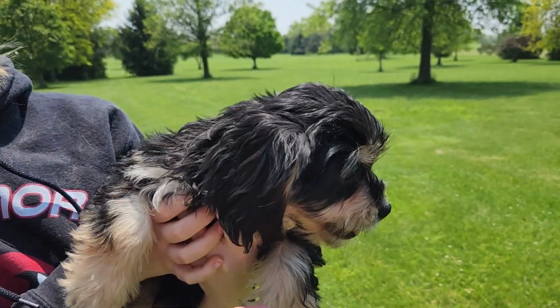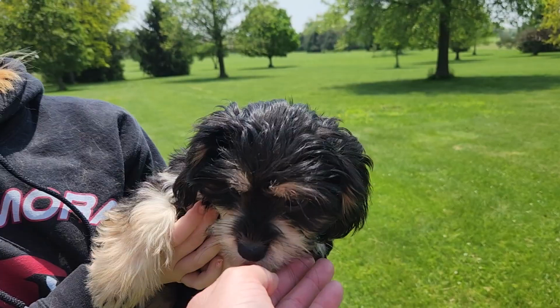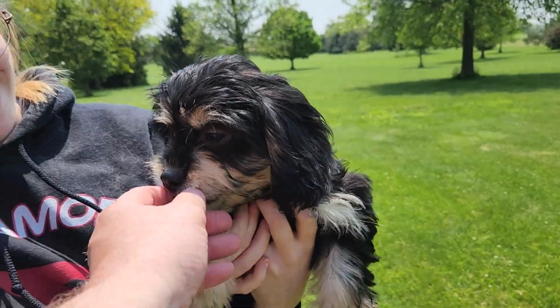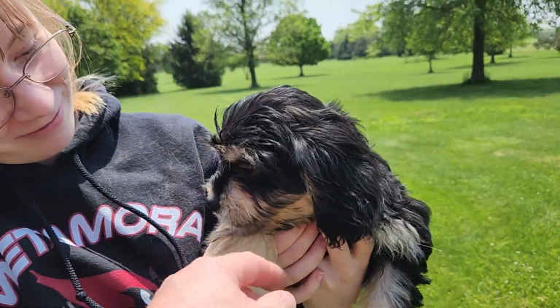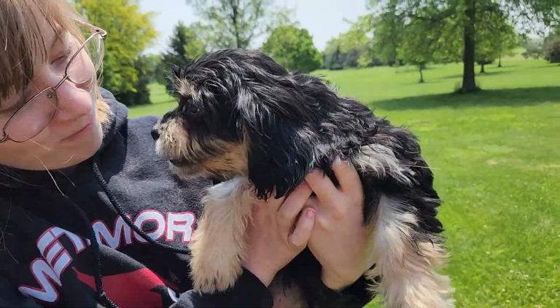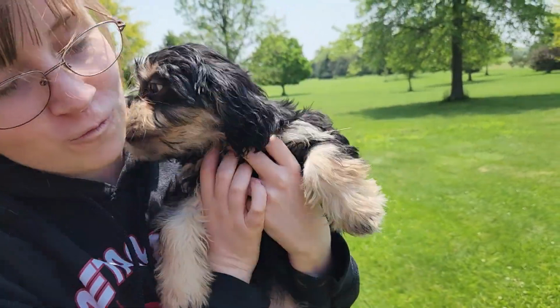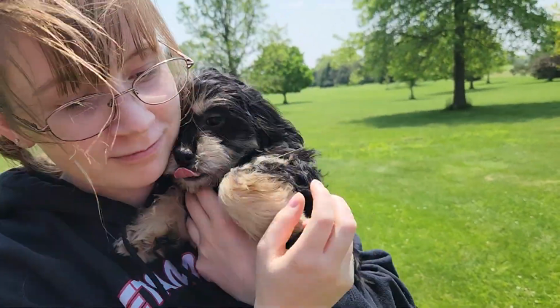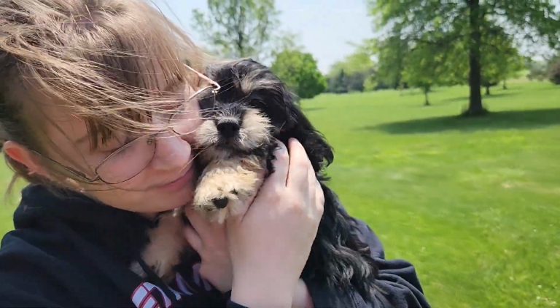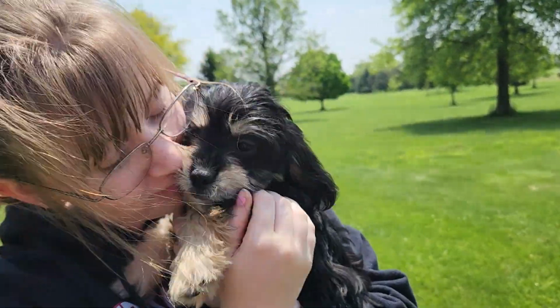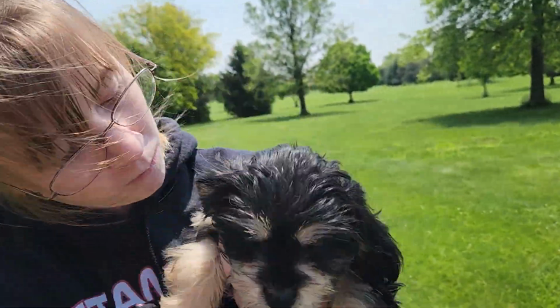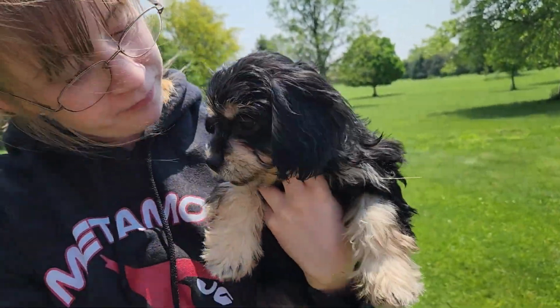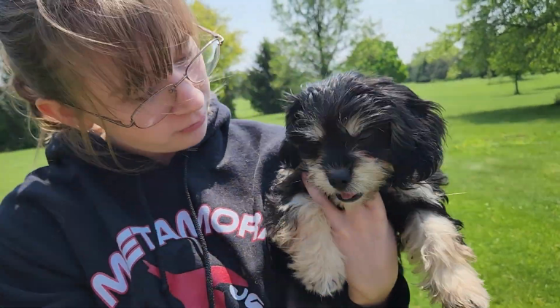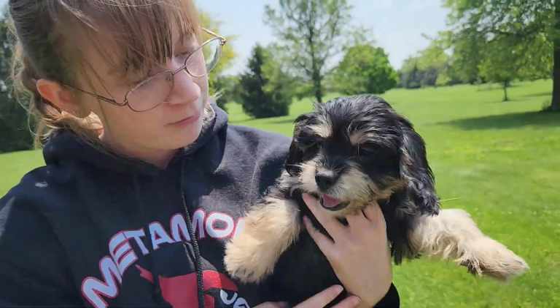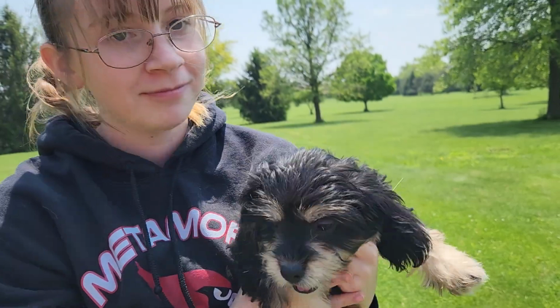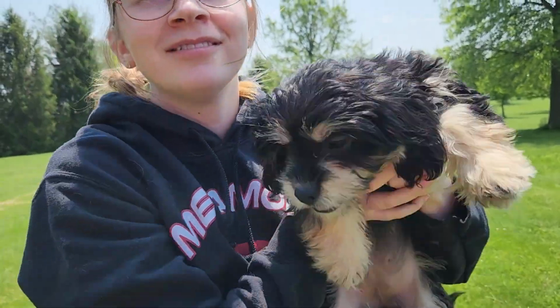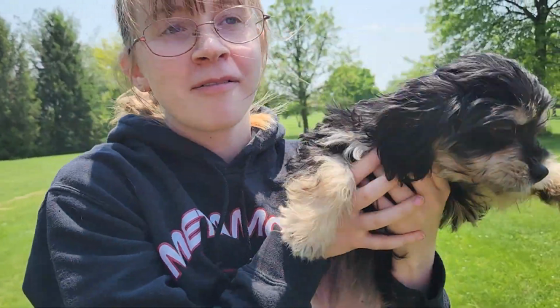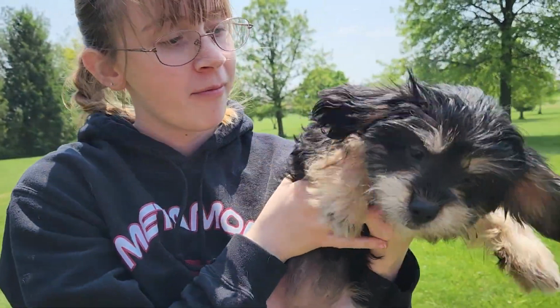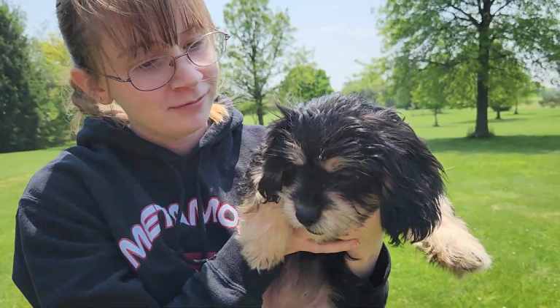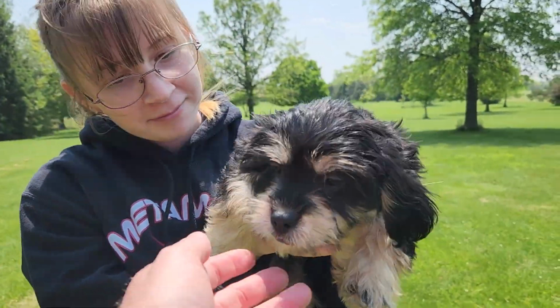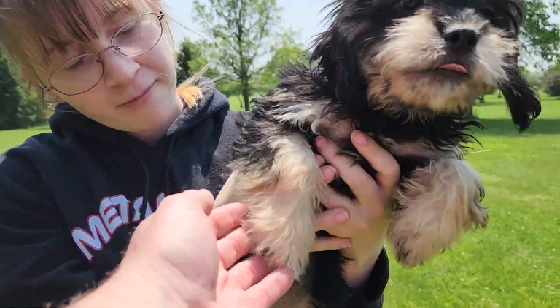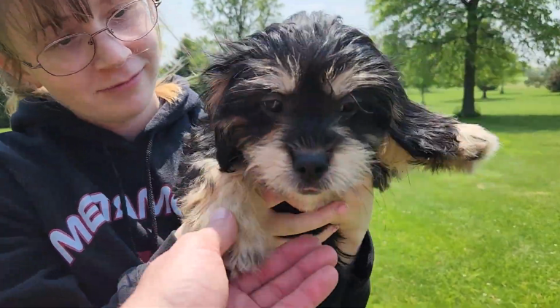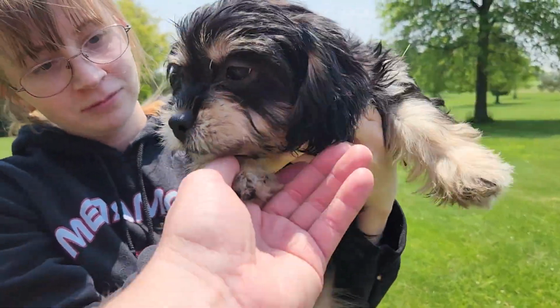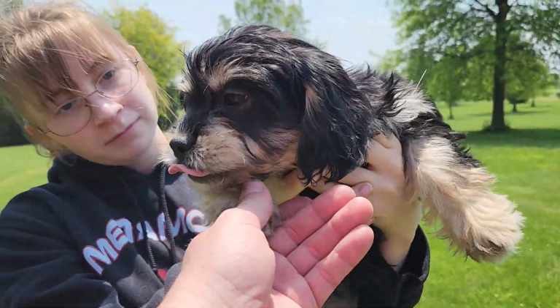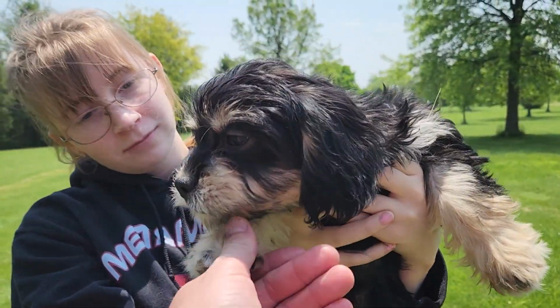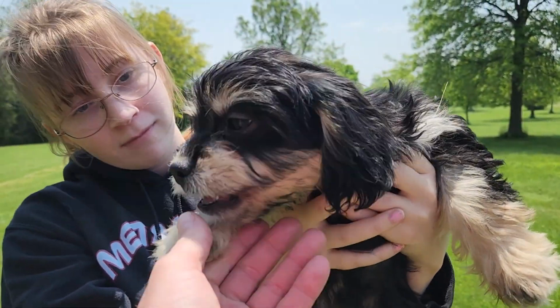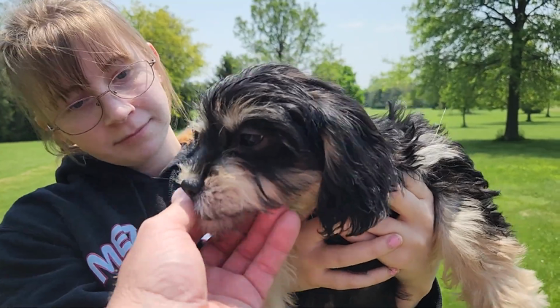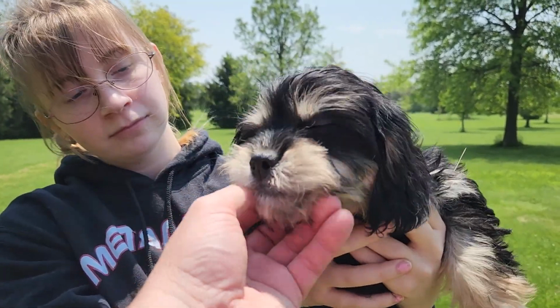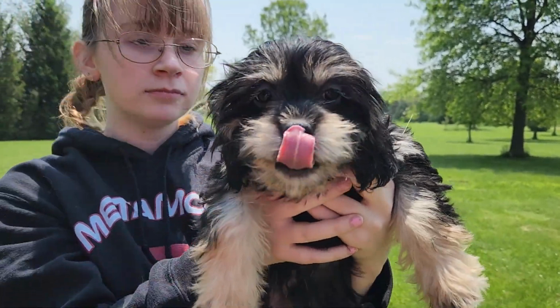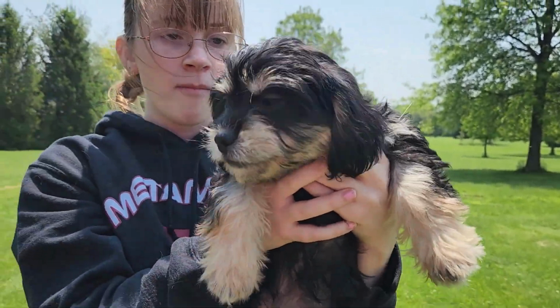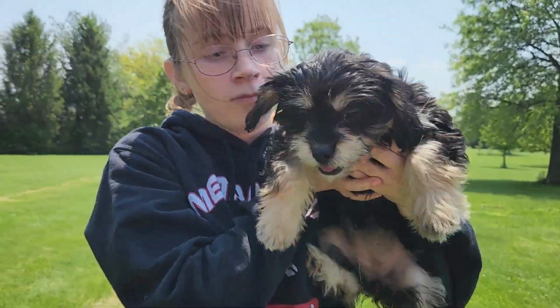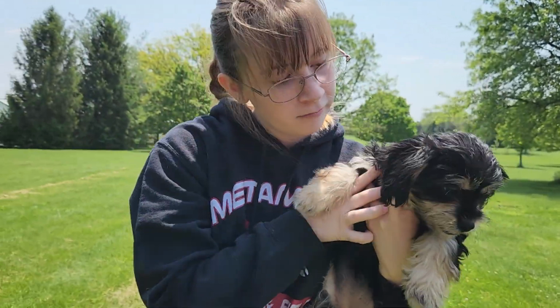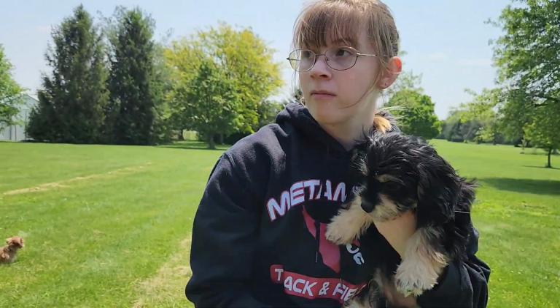She loves to be held and loves your attention. She's probably going to be the one who'll want to be with you the most, and she'll enjoy that and be sweet when you do that with her. She's a little bit bigger too — her and Ma are probably the biggest.